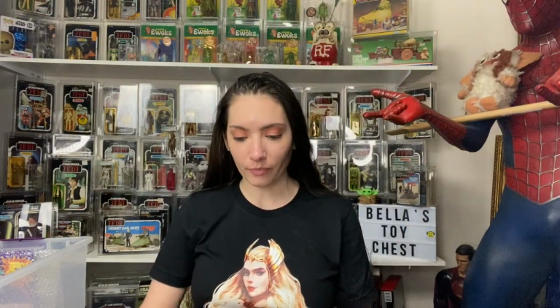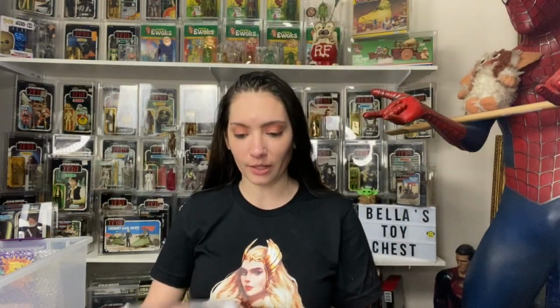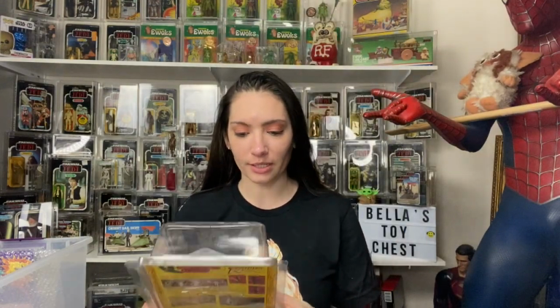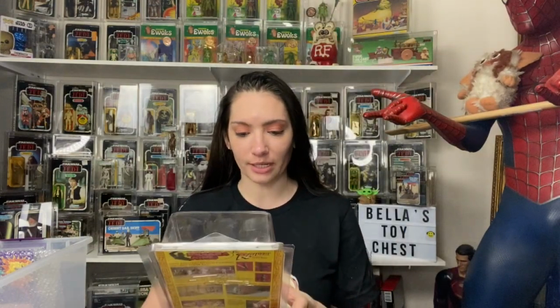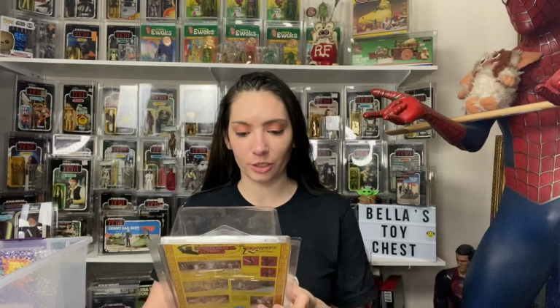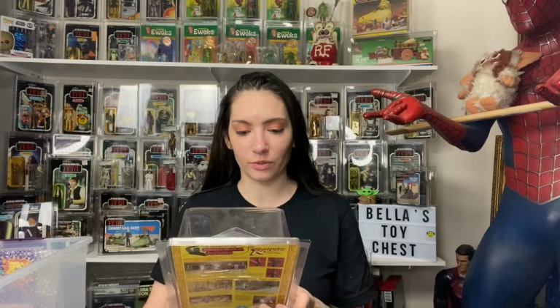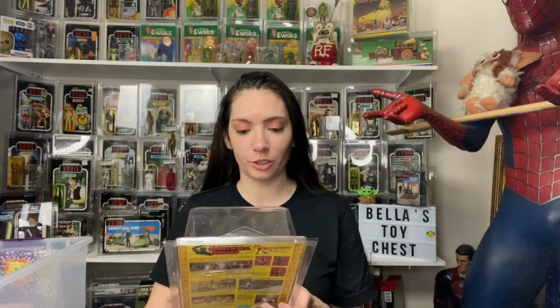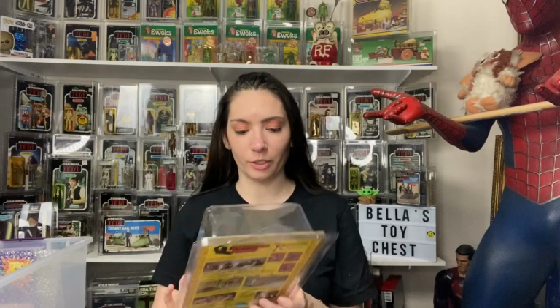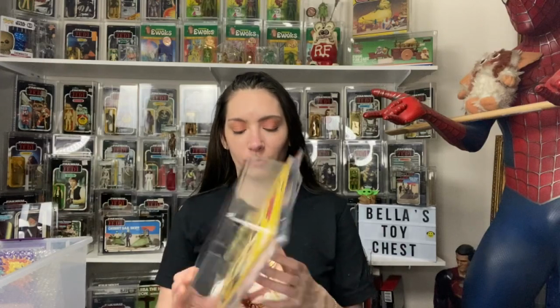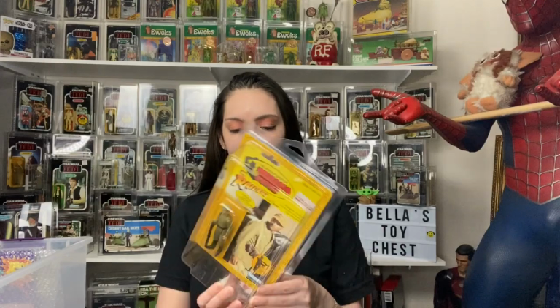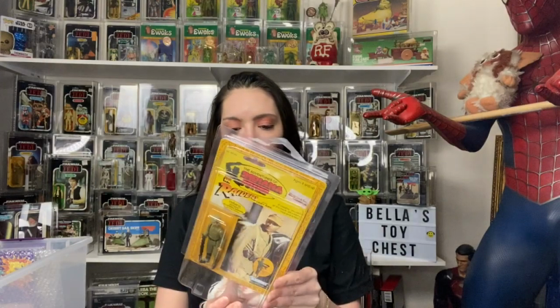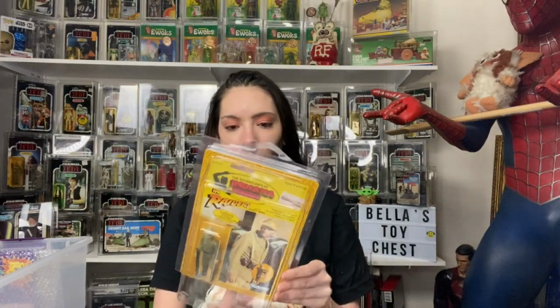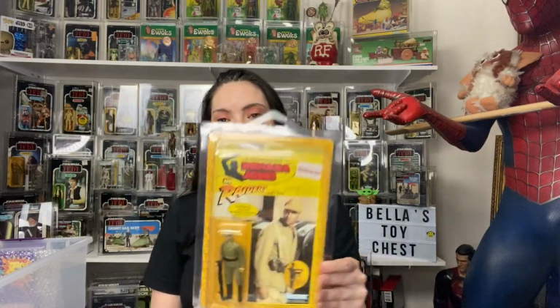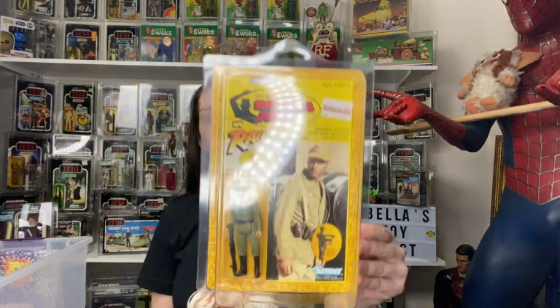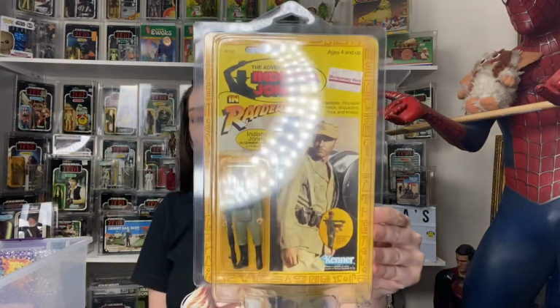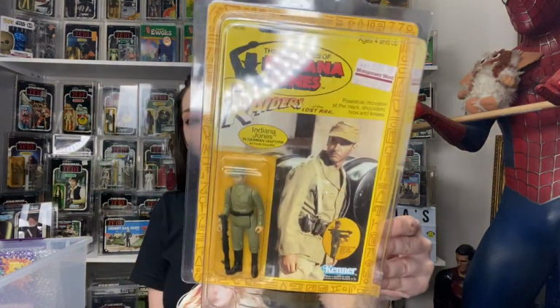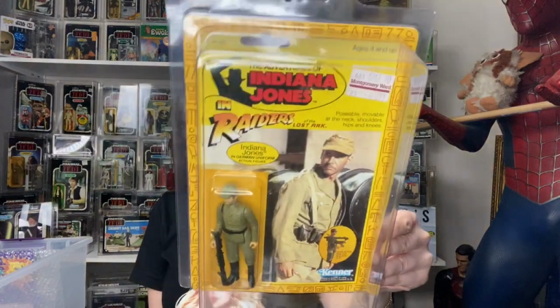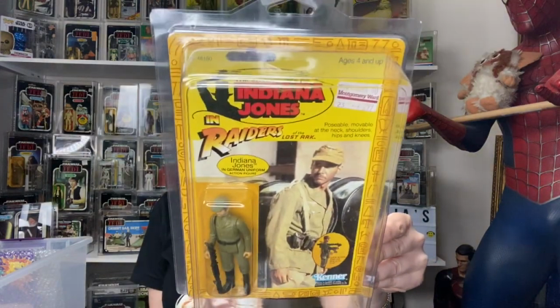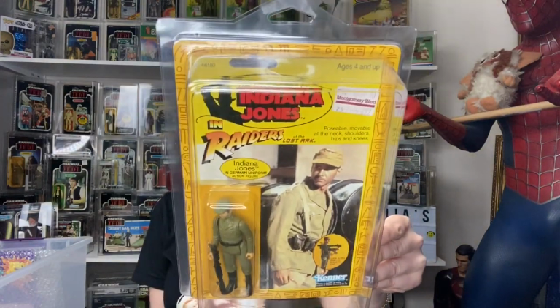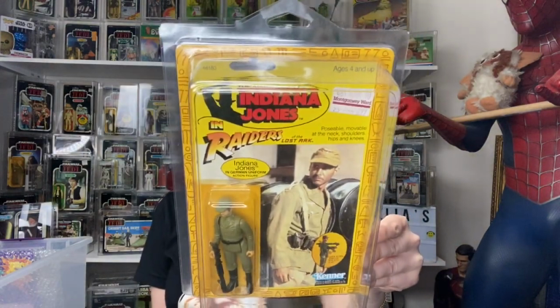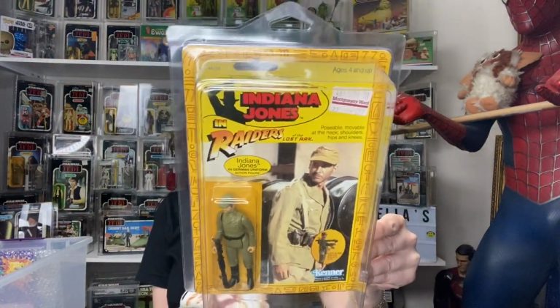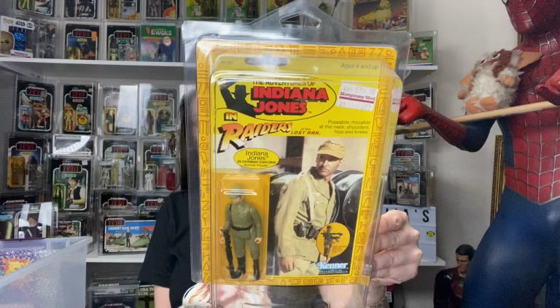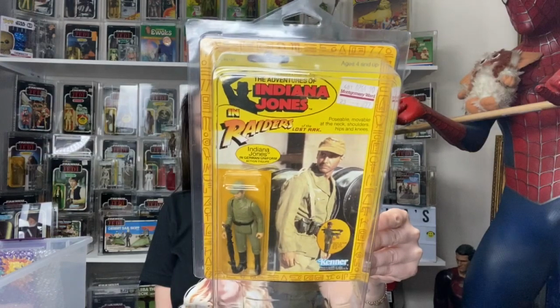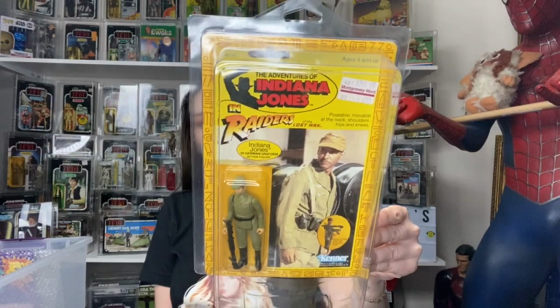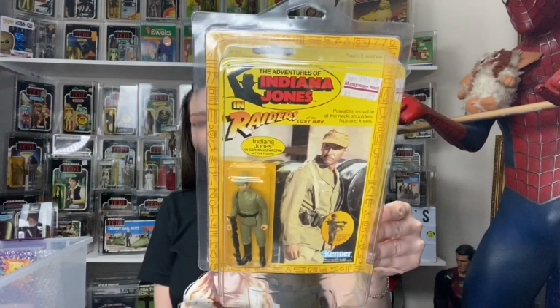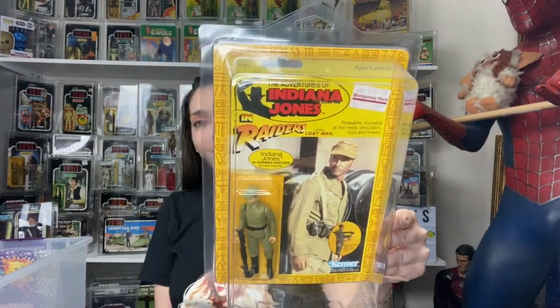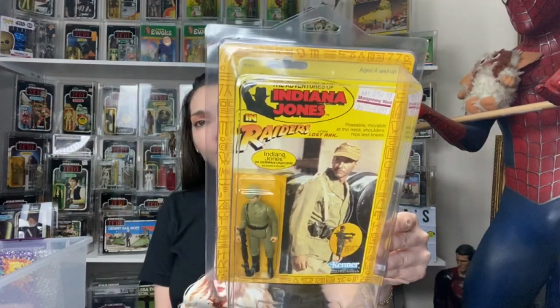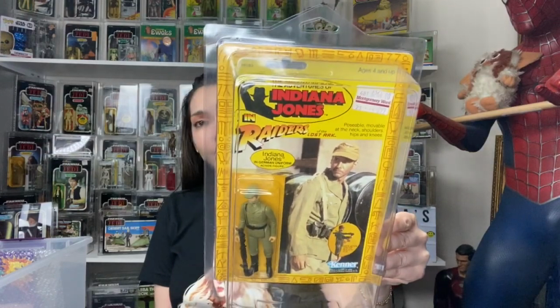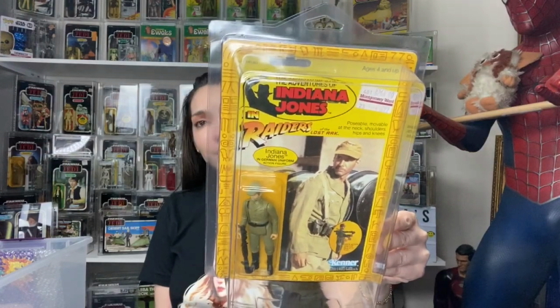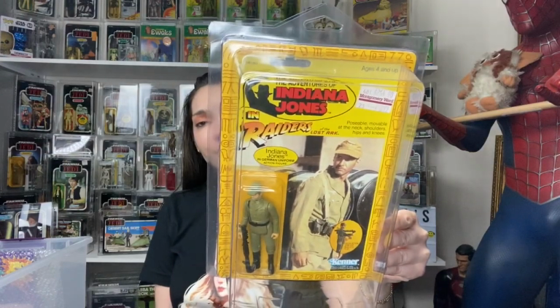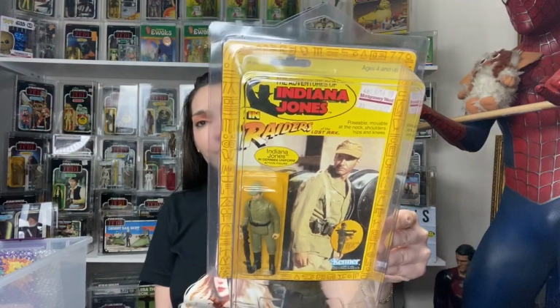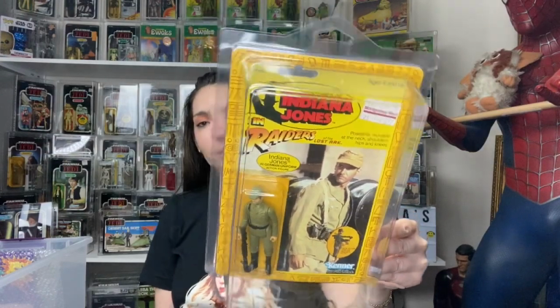And then this is Indiana Jones in a German uniform — sealed on the card. I got this for a great deal, it was like 50 bucks.